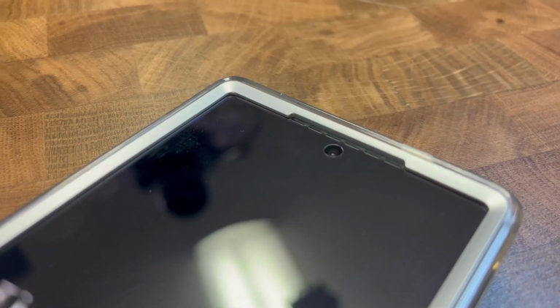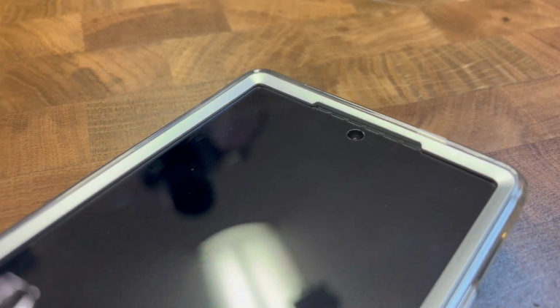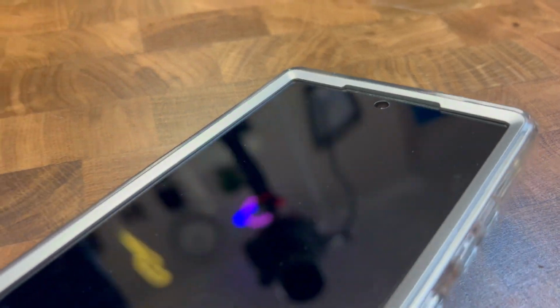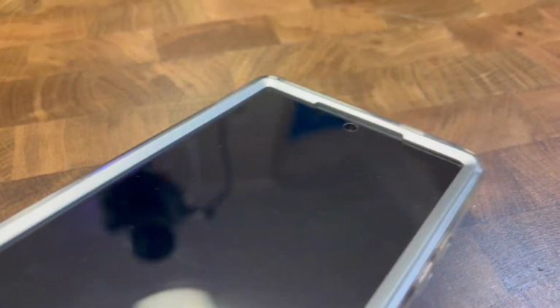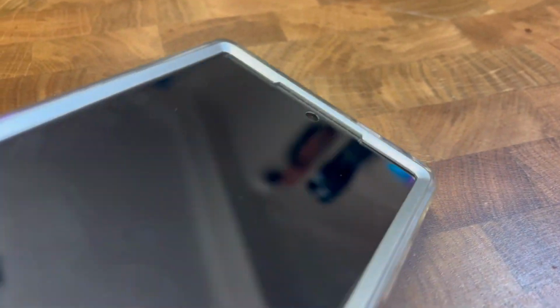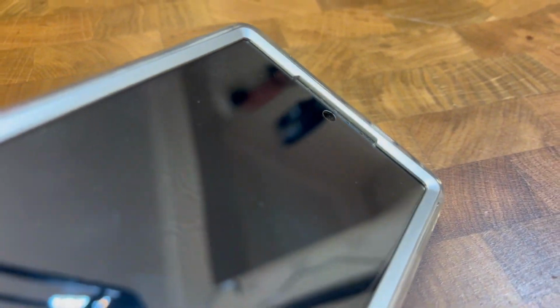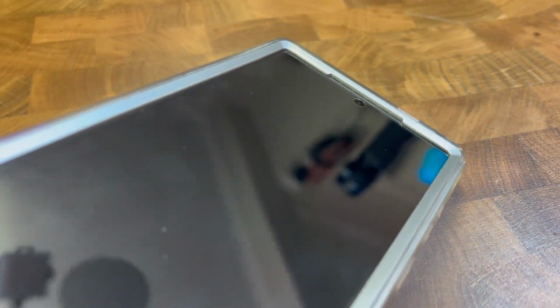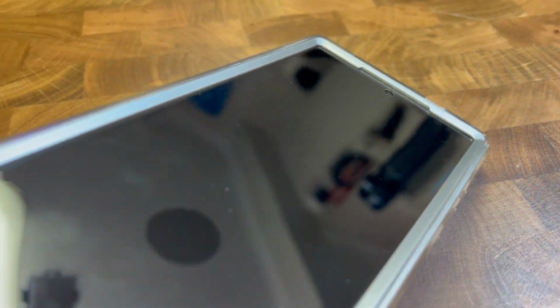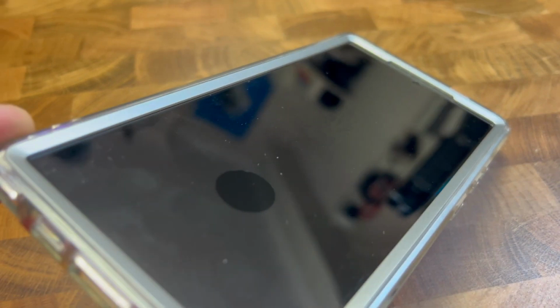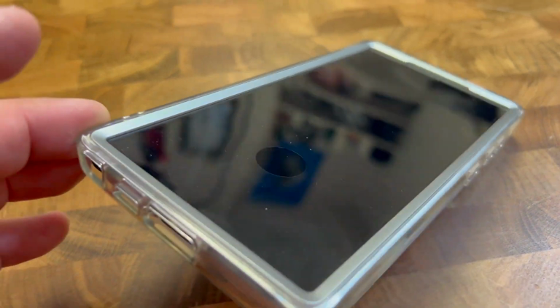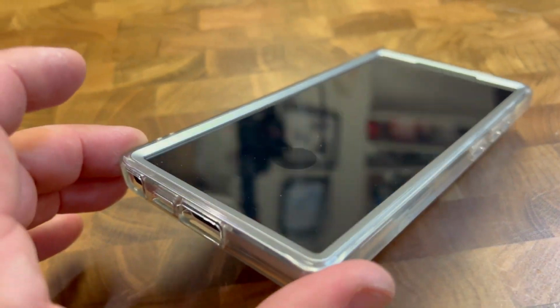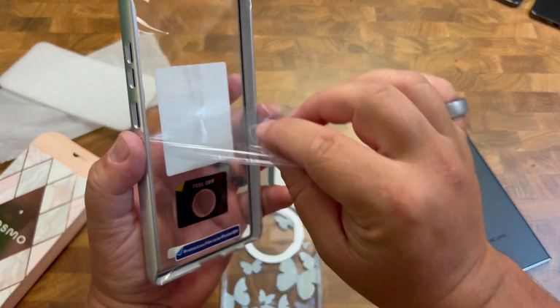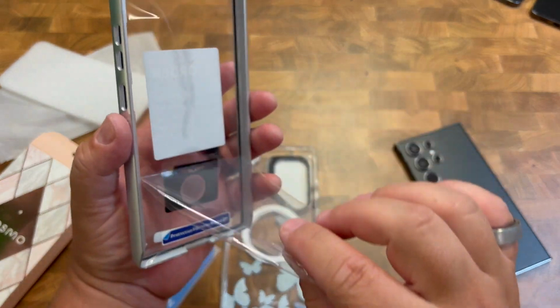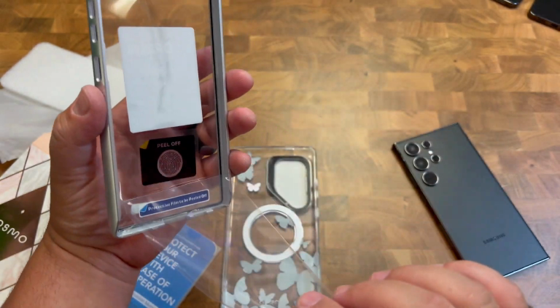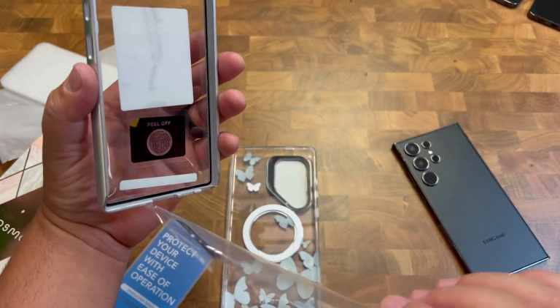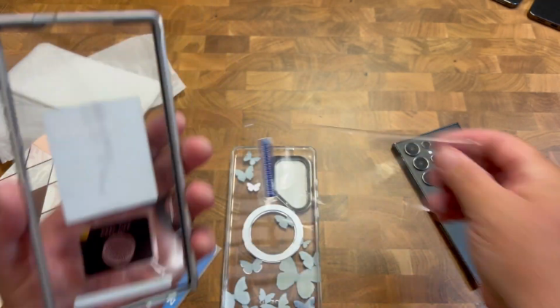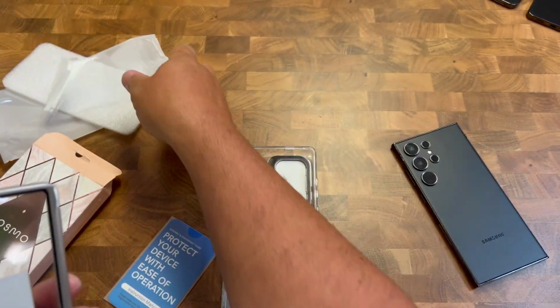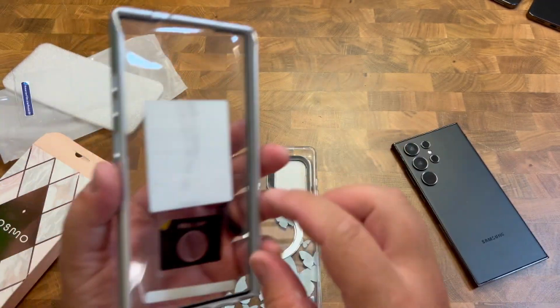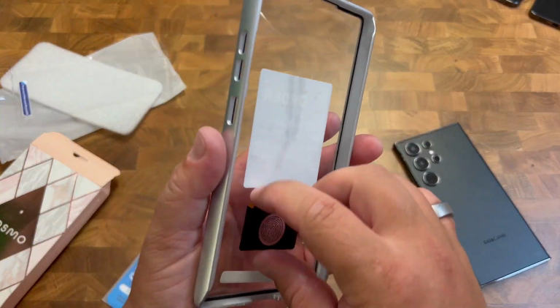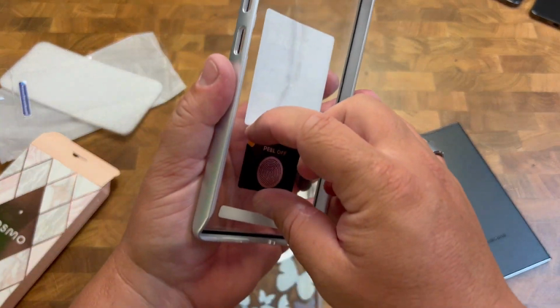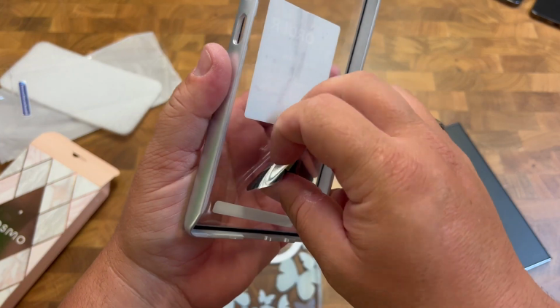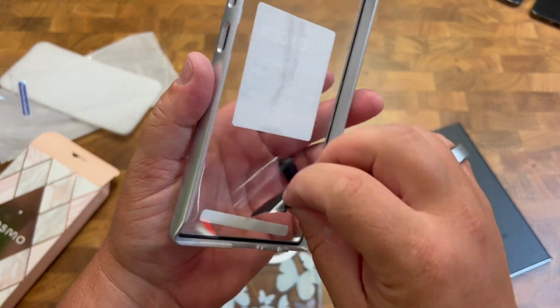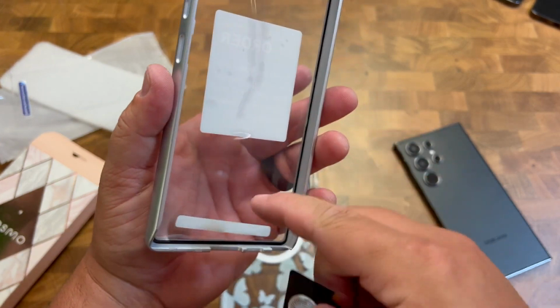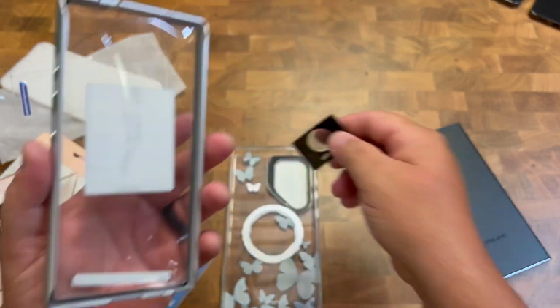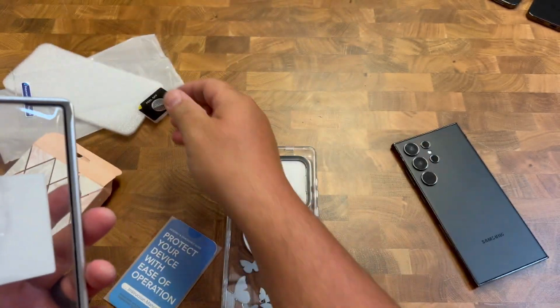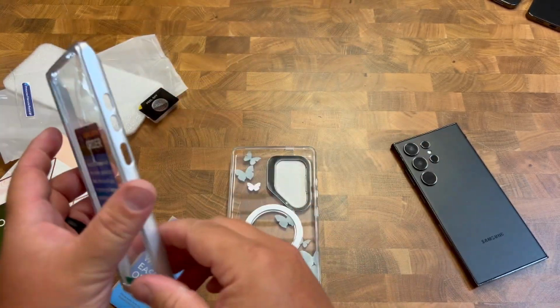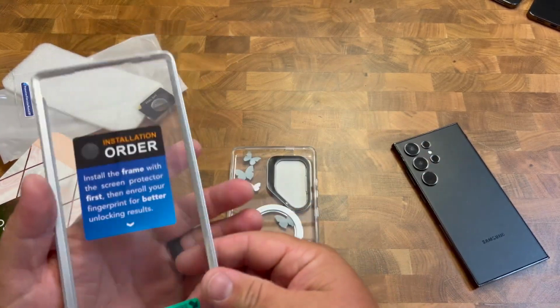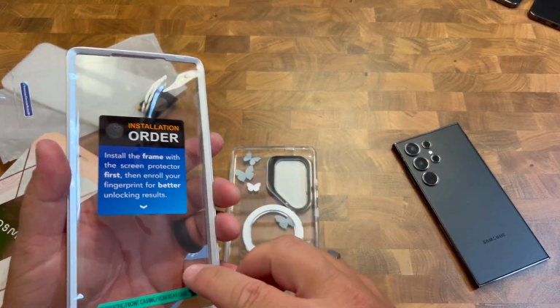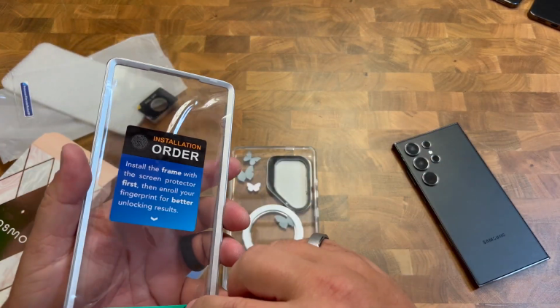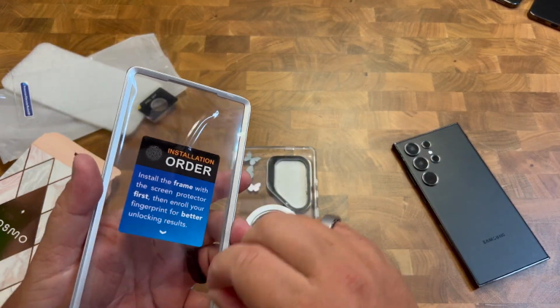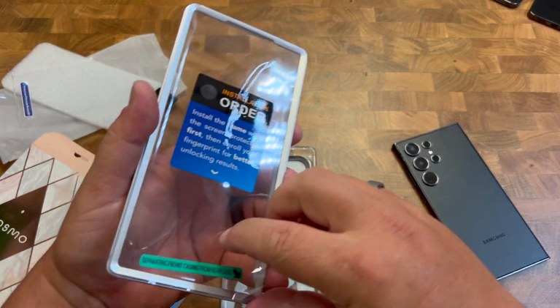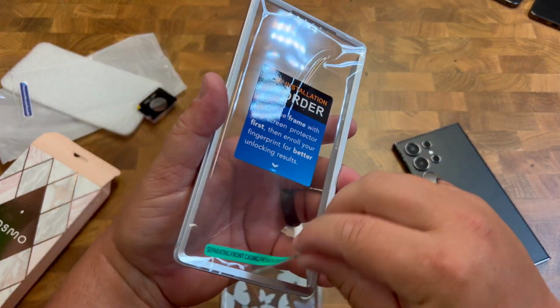This is a really nice case that's going to have a protective film that goes over your phone. So this peels off, and then you're also going to peel off the spot that shows where your fingerprint scanner is going to go. We'll just take this part off right here.